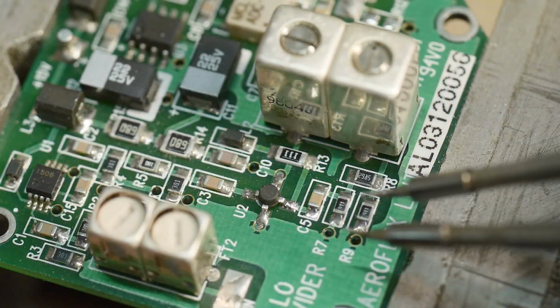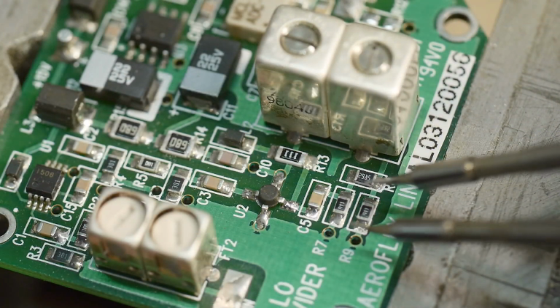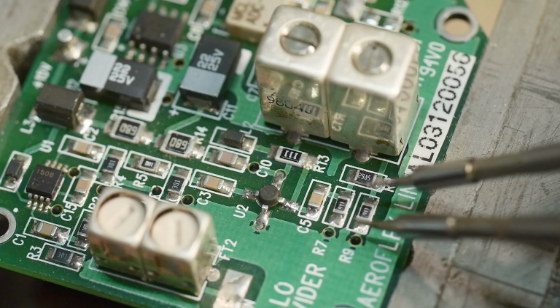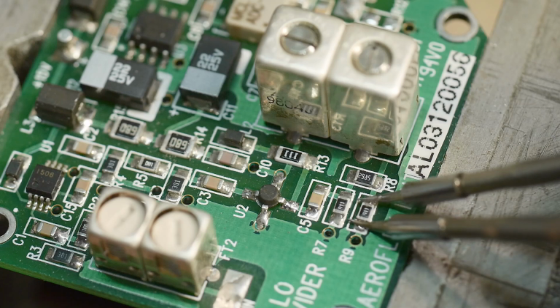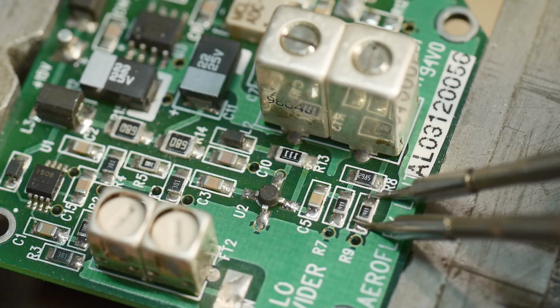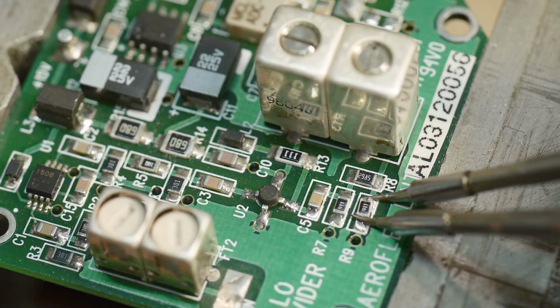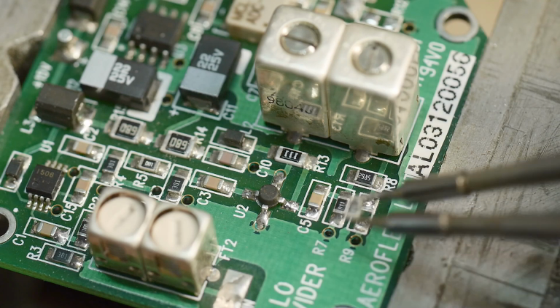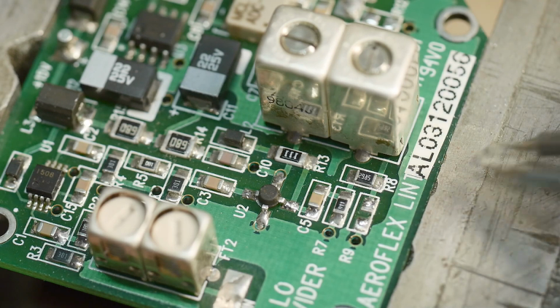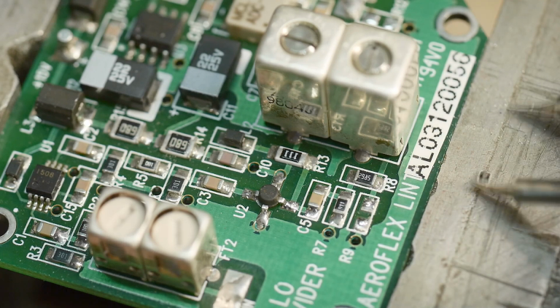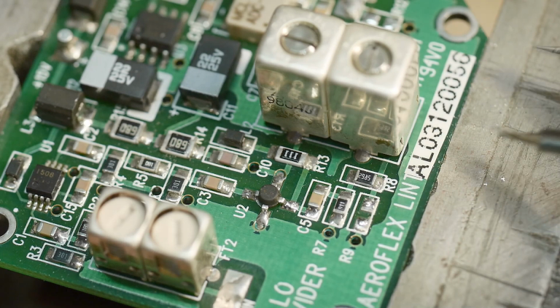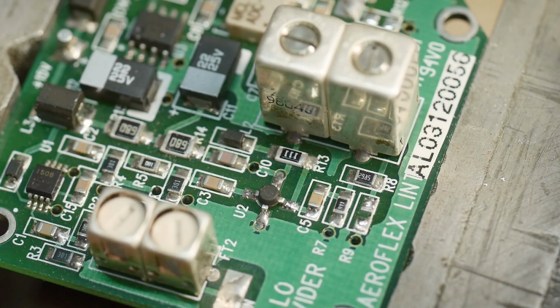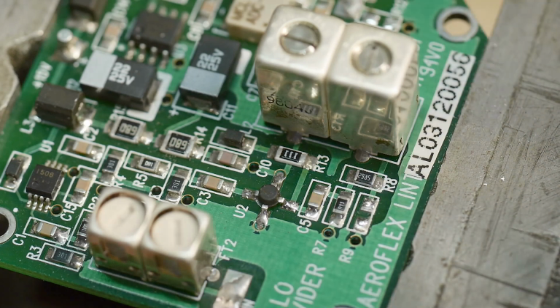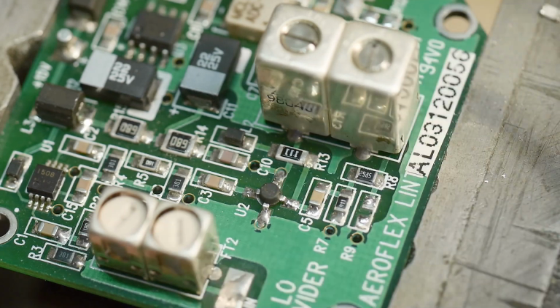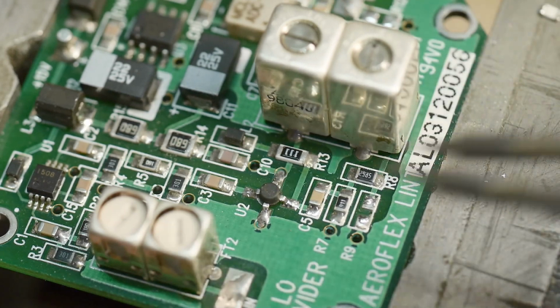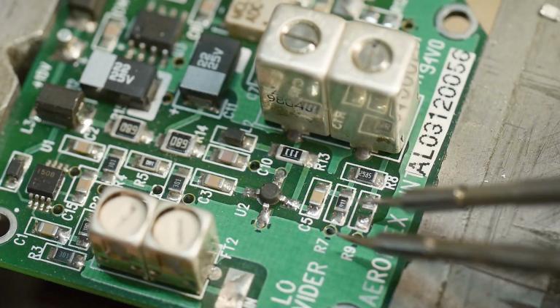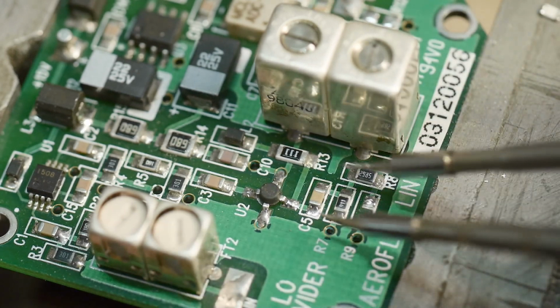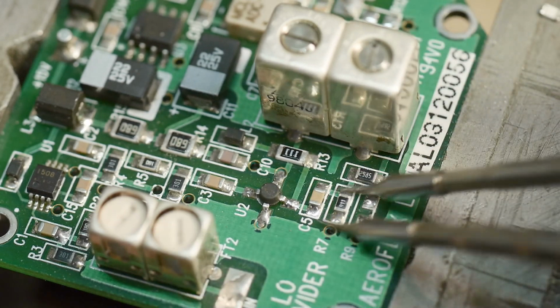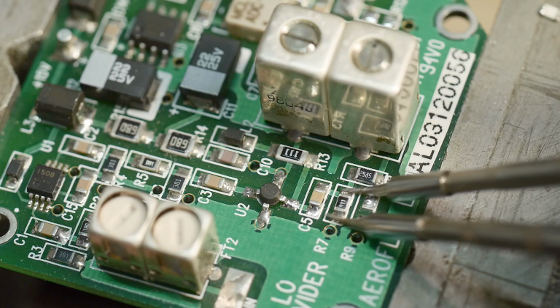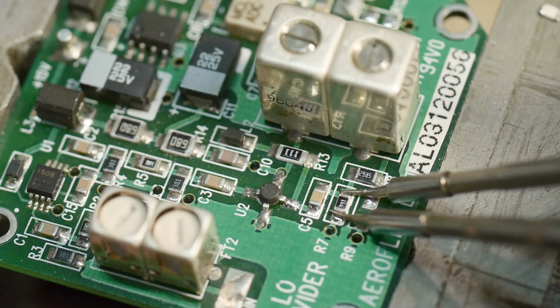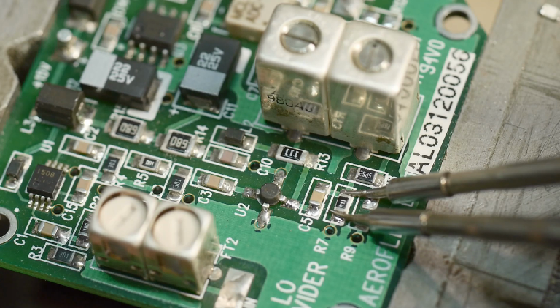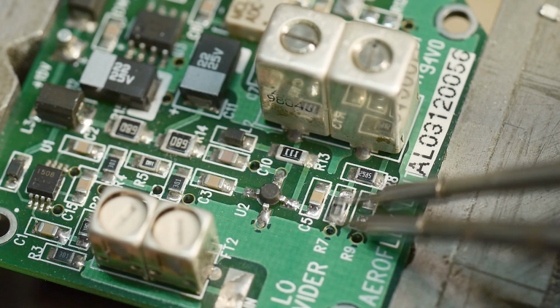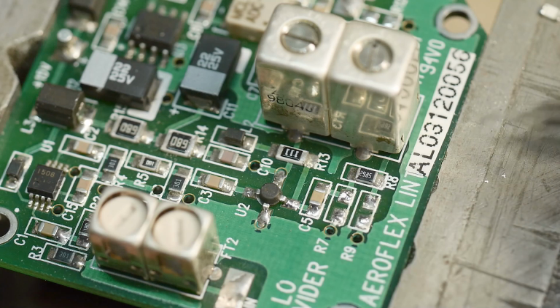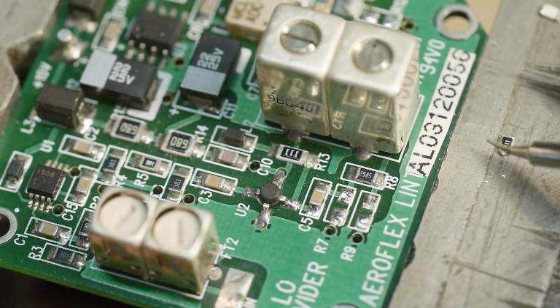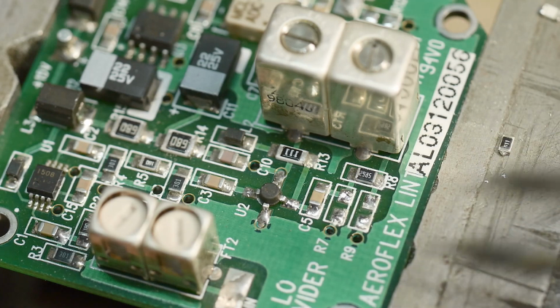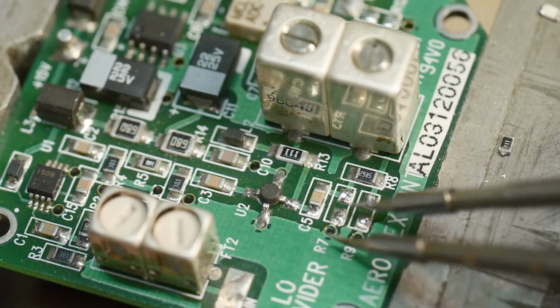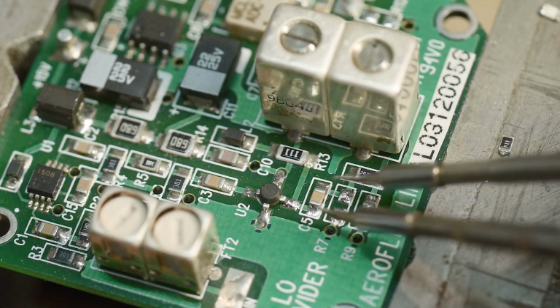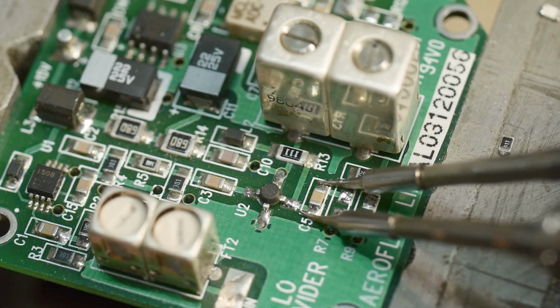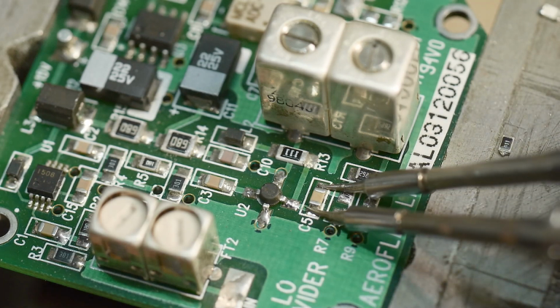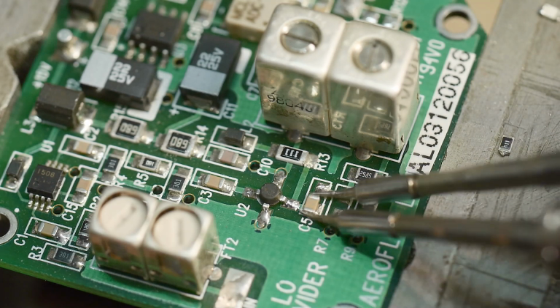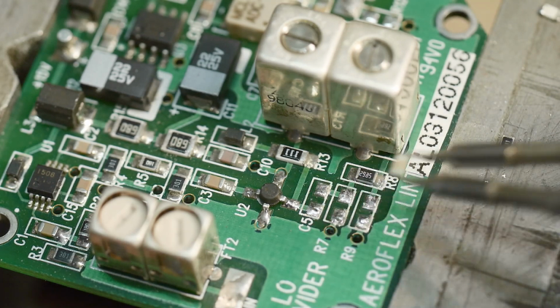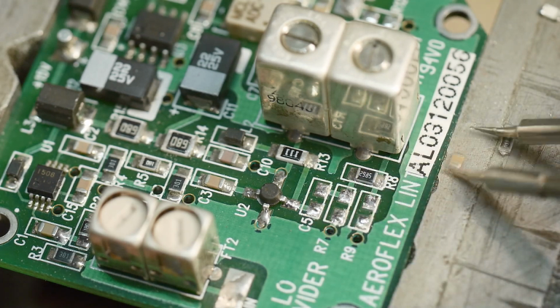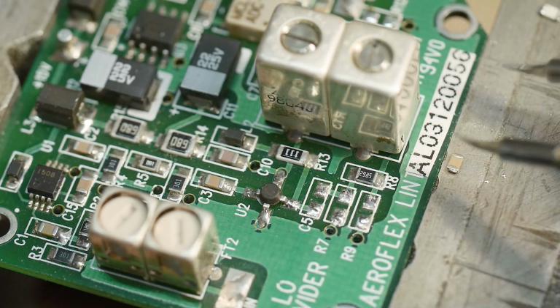The little curve tips are the perfect ones. They also have some big blade tips where you can take off an SO-8 package all at once, but you have to buy those separately.